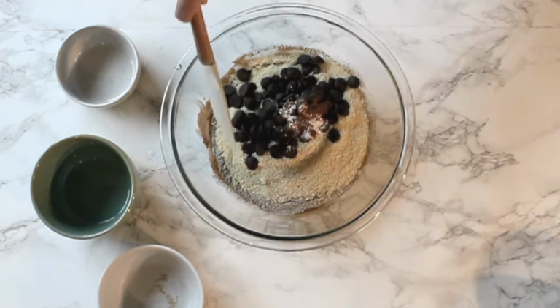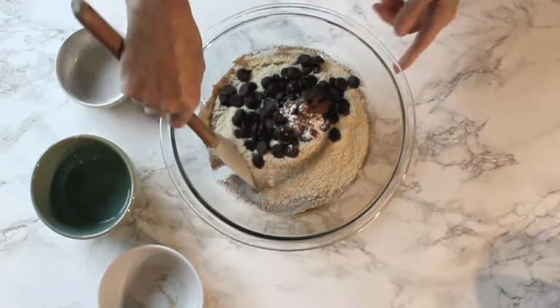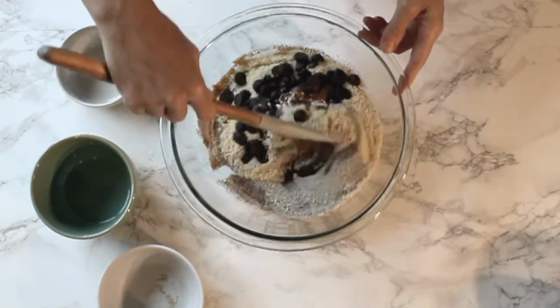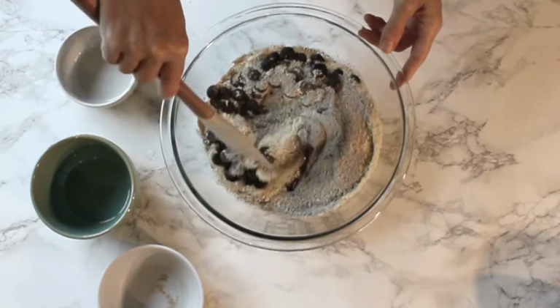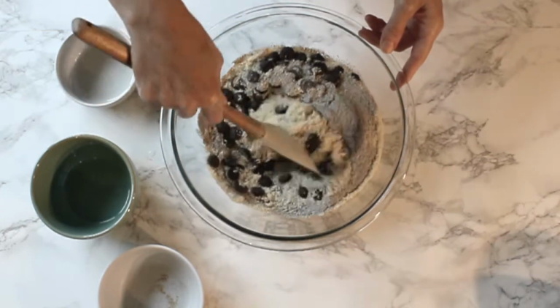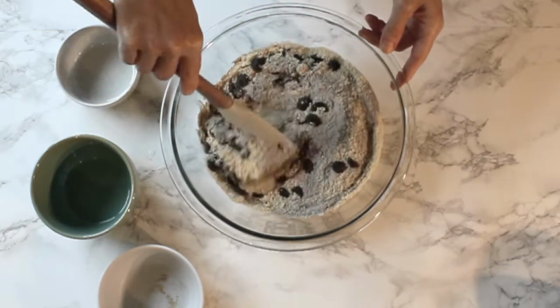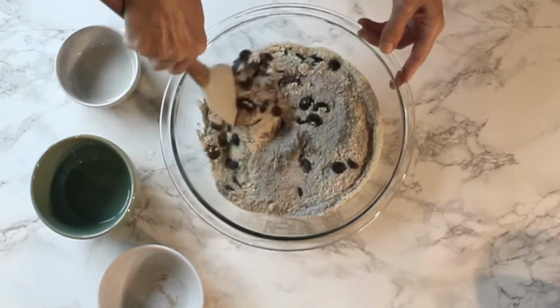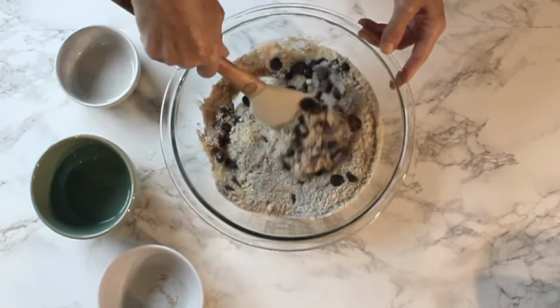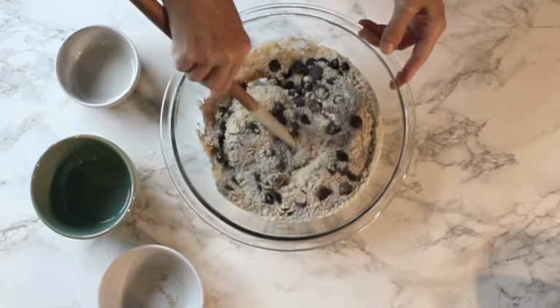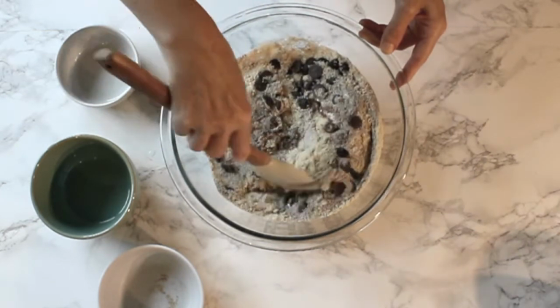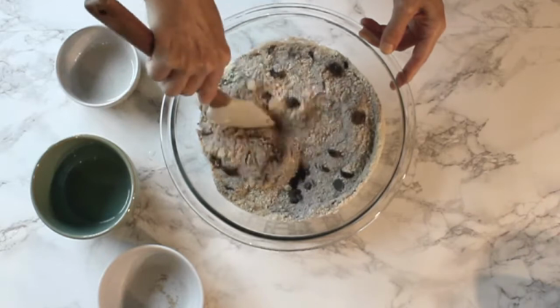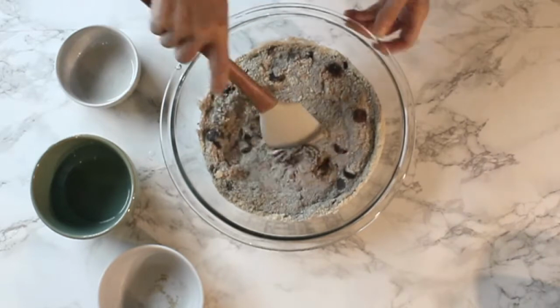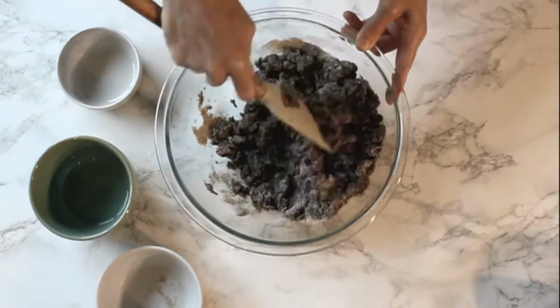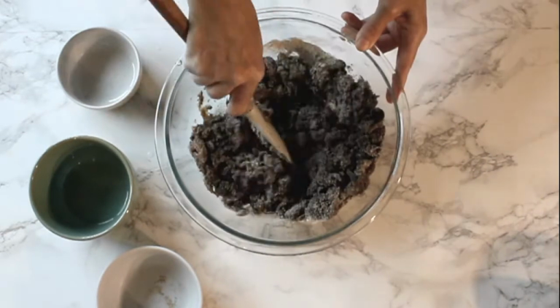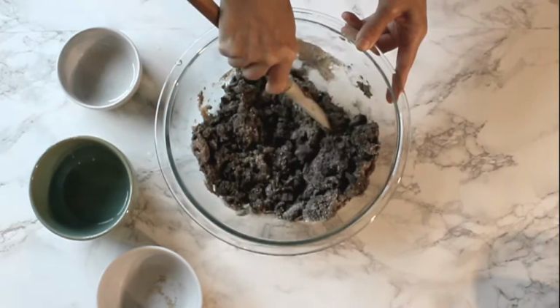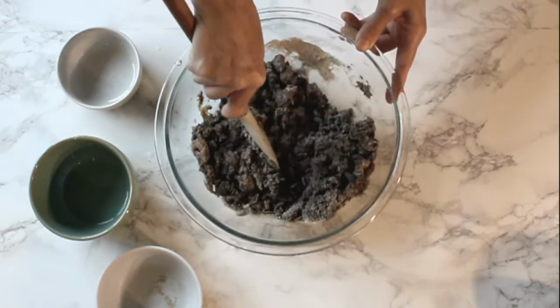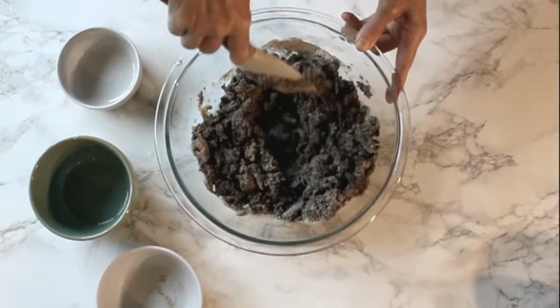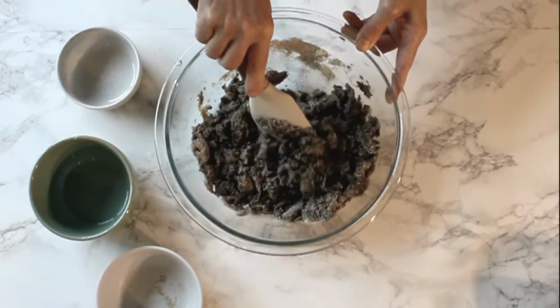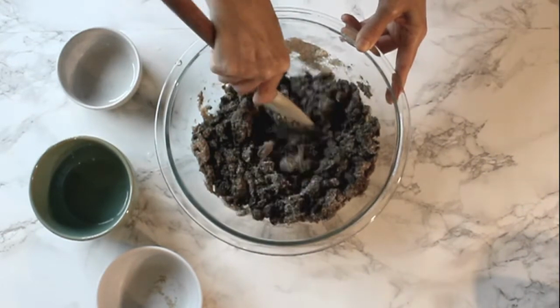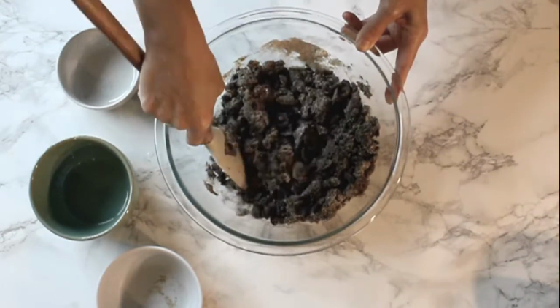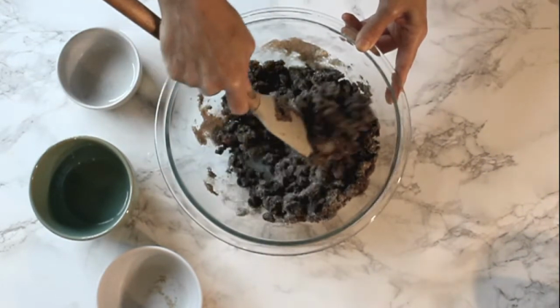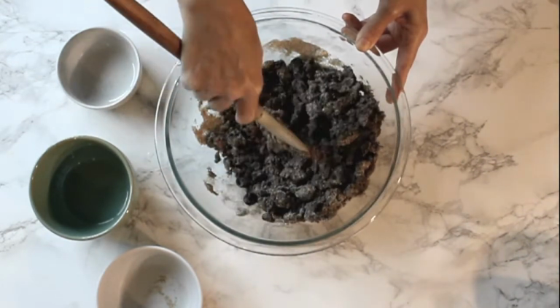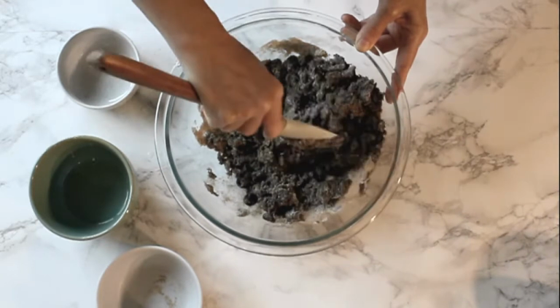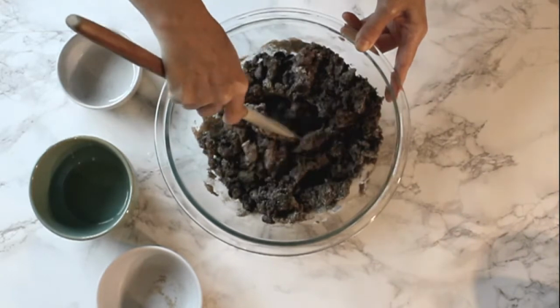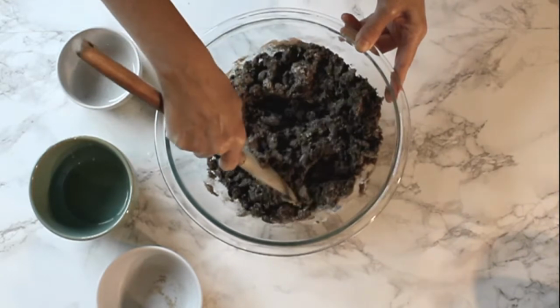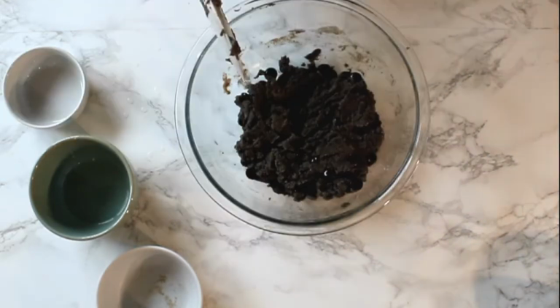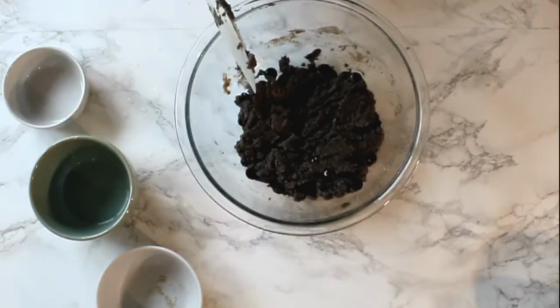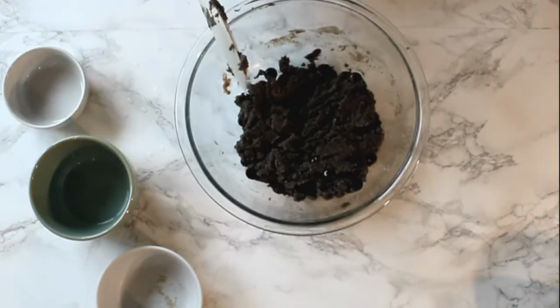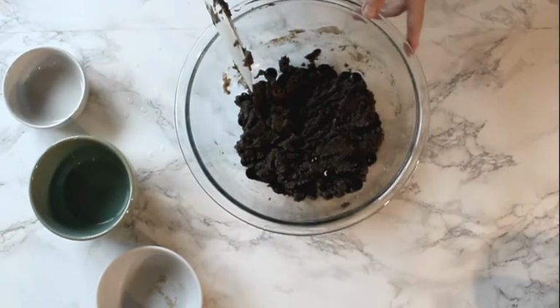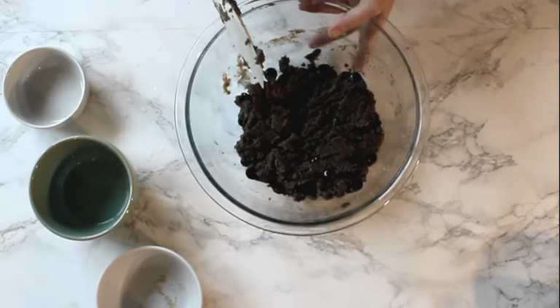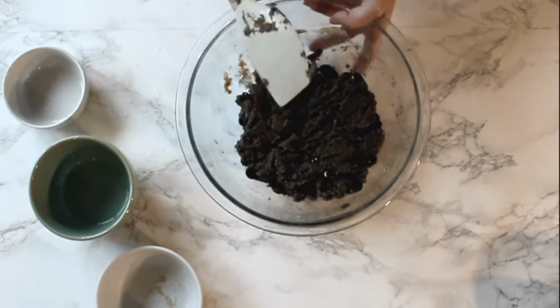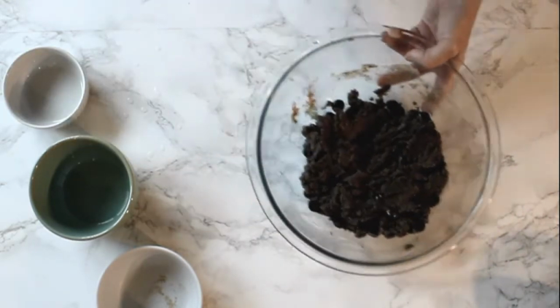Let's go ahead and mix everything together. Once we mix the batter well, we're gonna go ahead and set this aside.